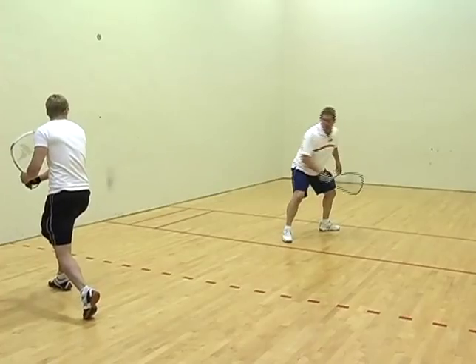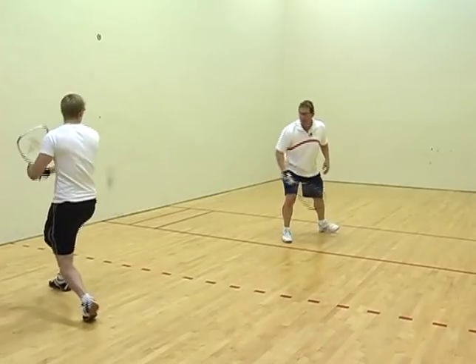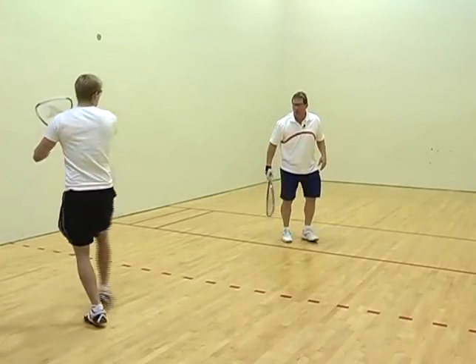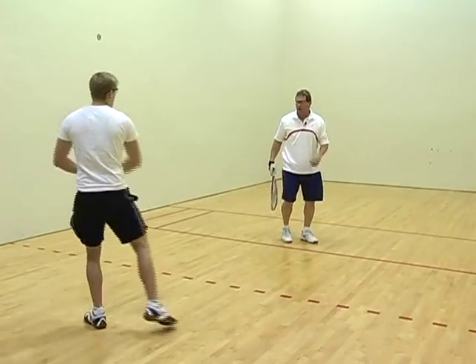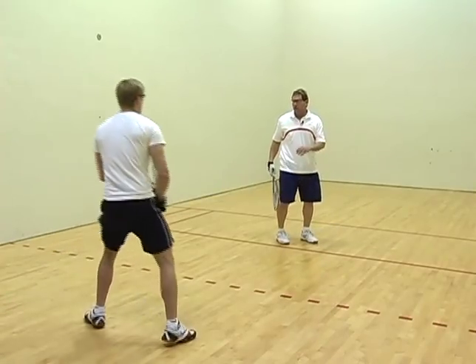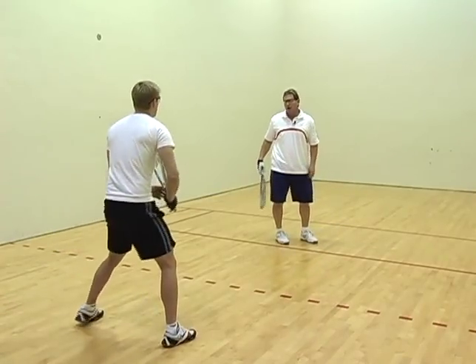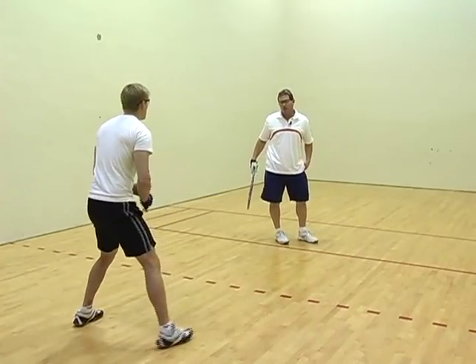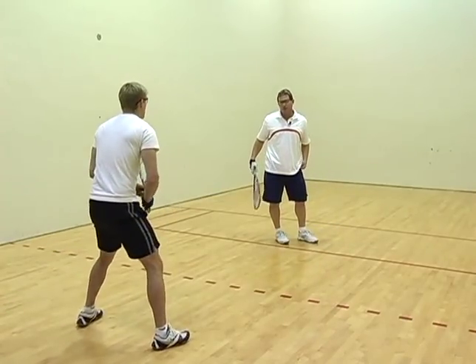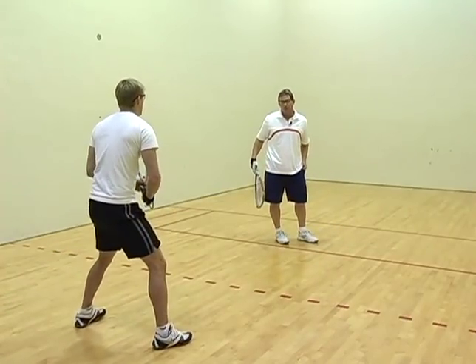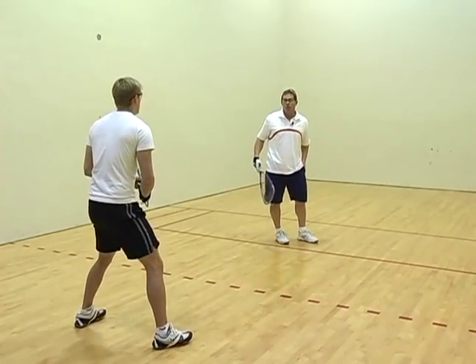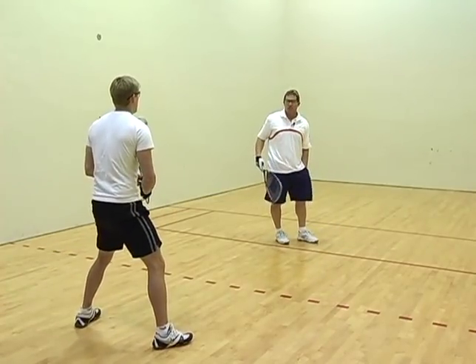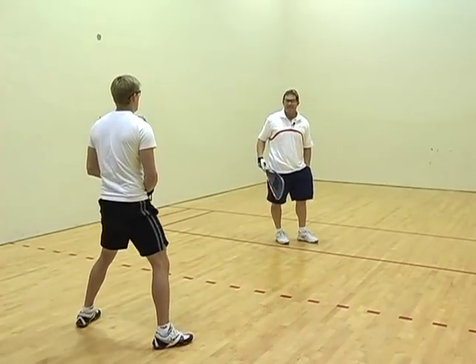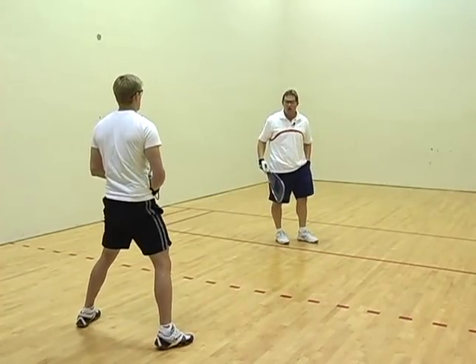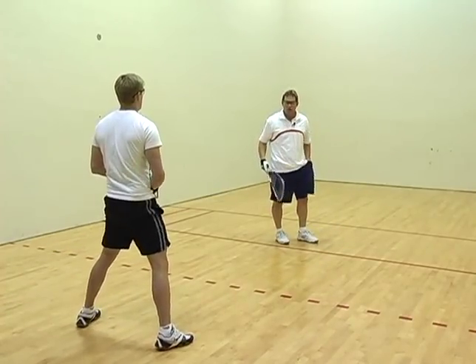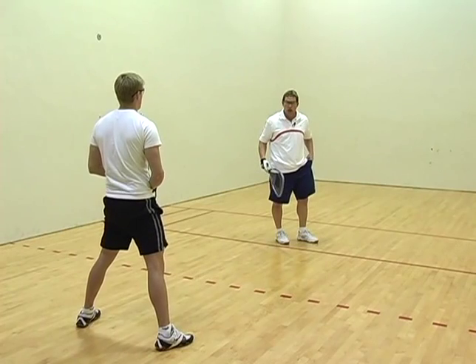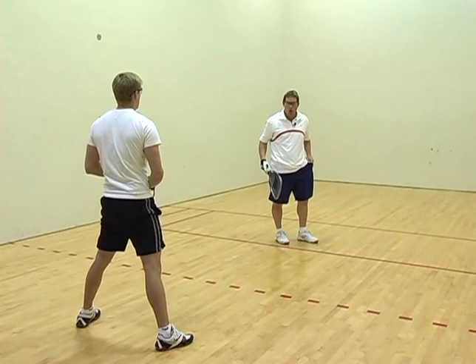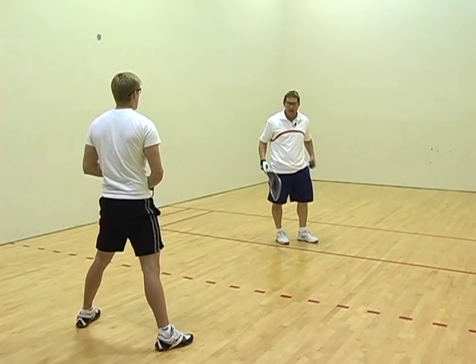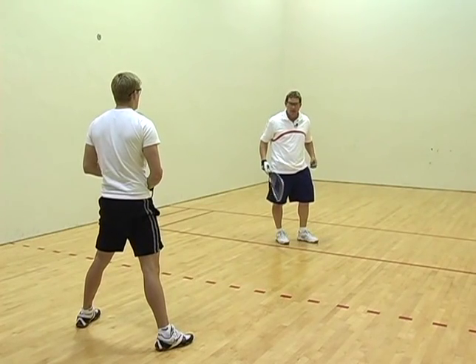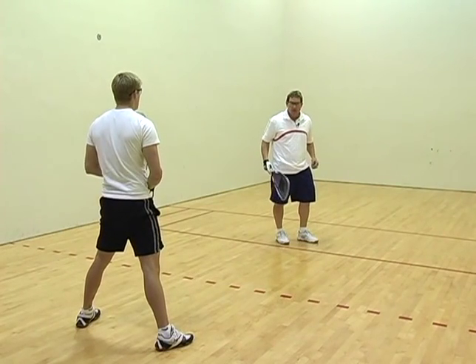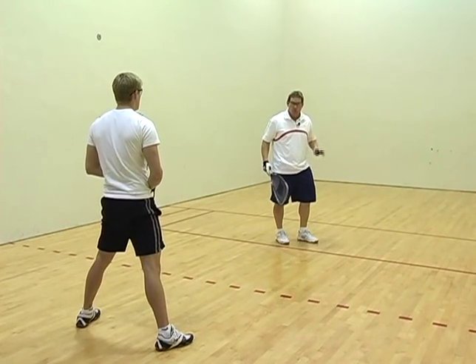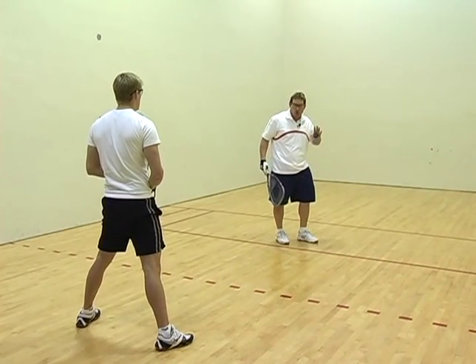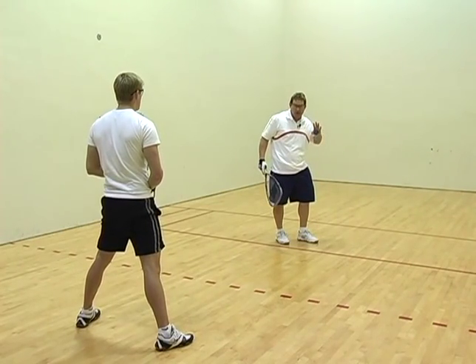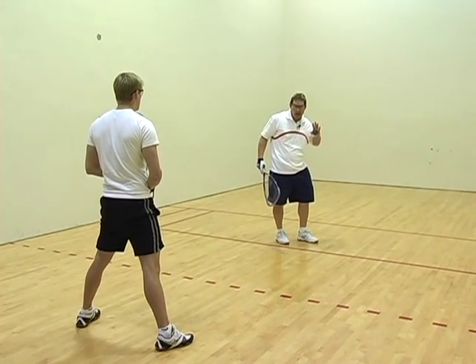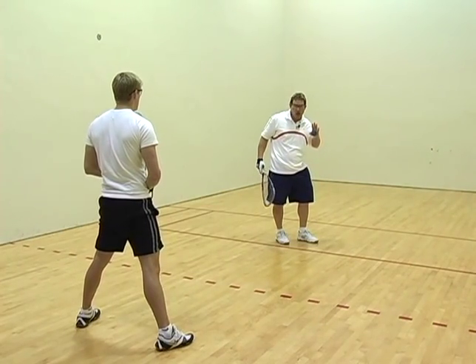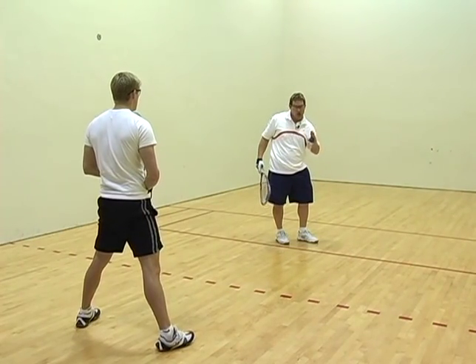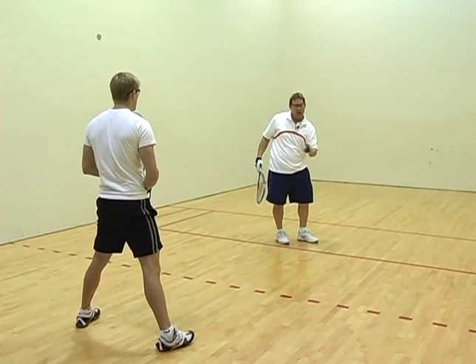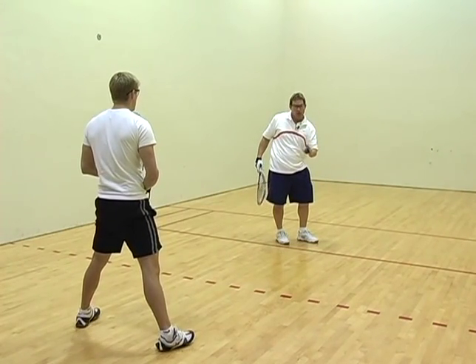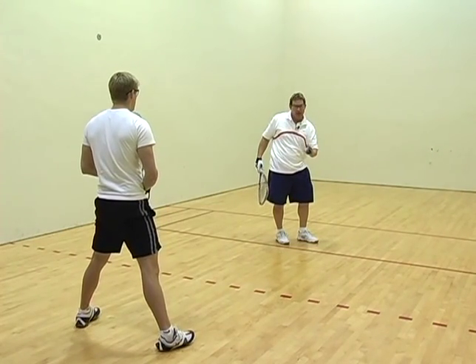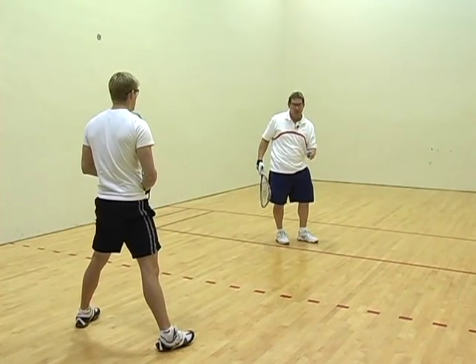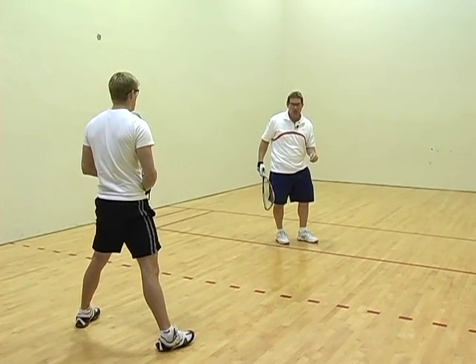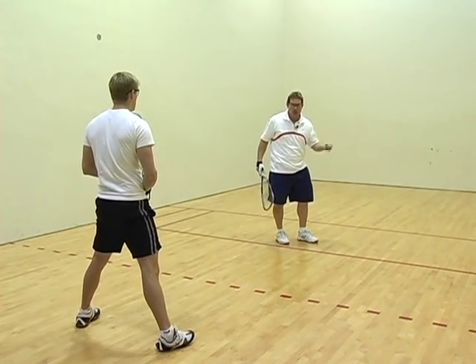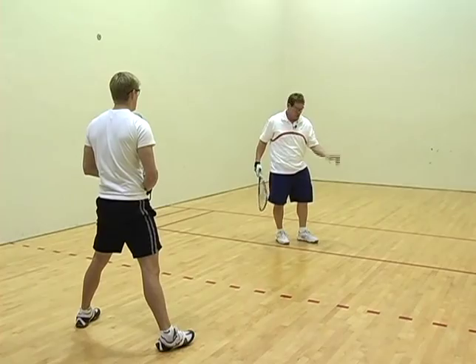Remember, when hitting the drive serve, you want to stay down and low to create a good power base into the stroke.